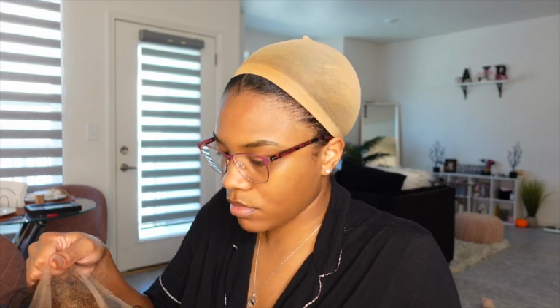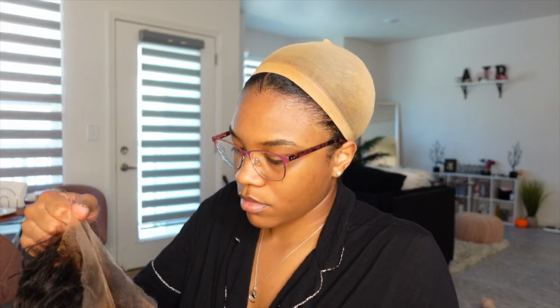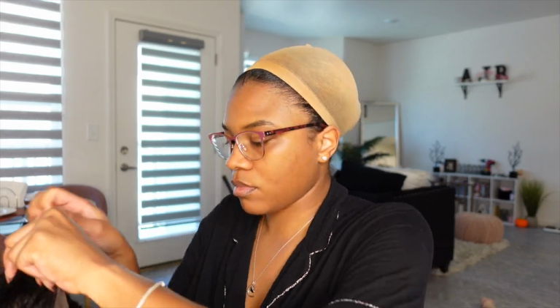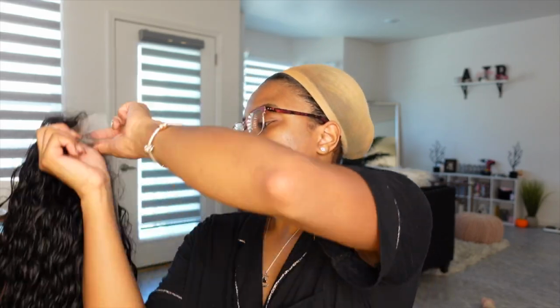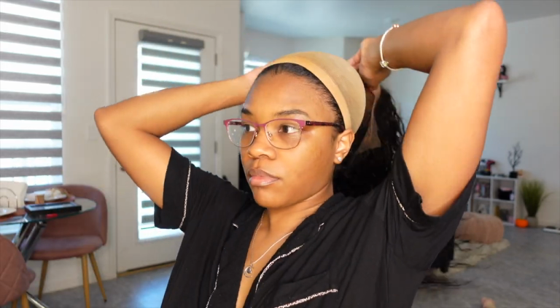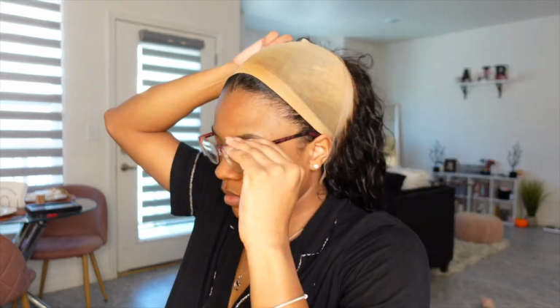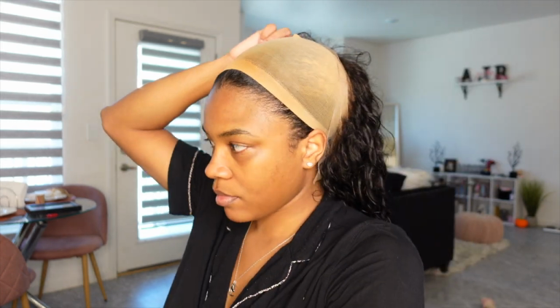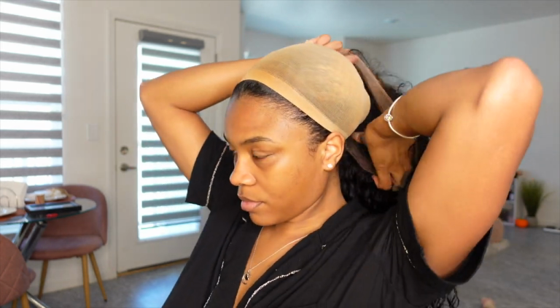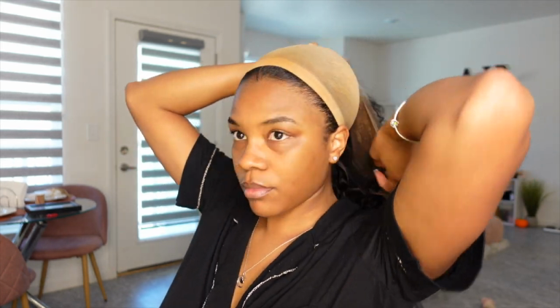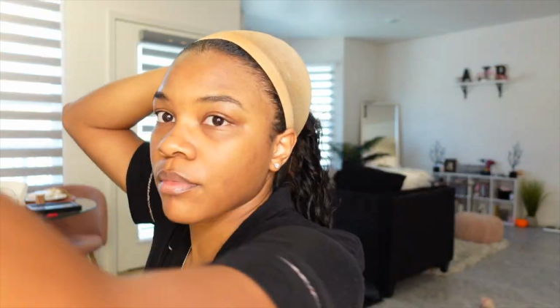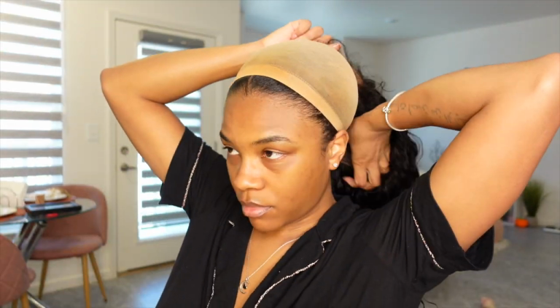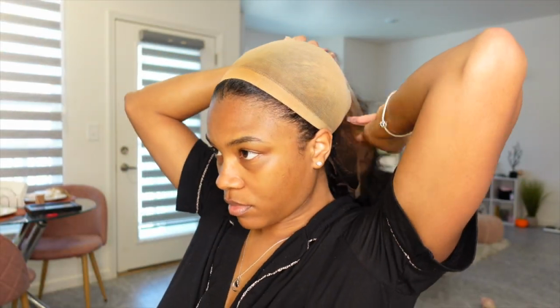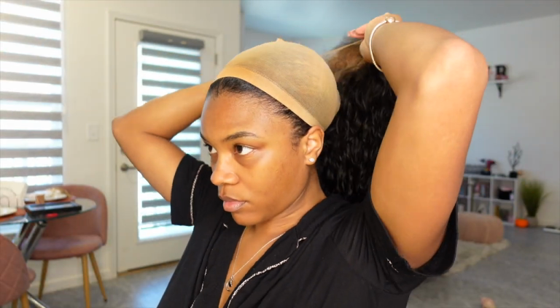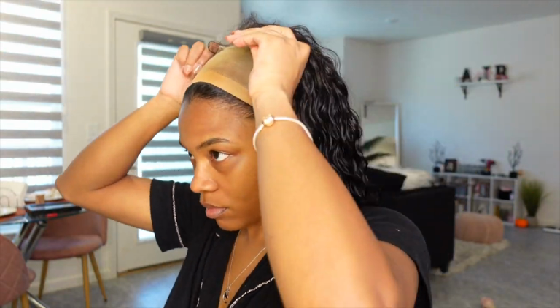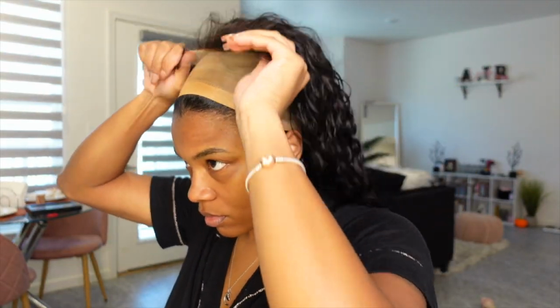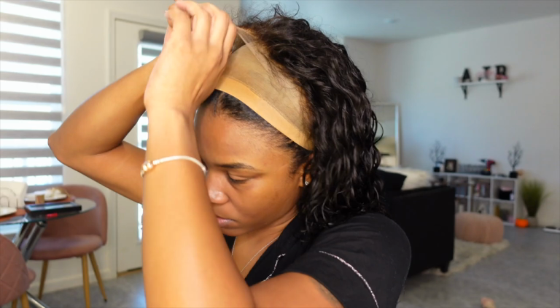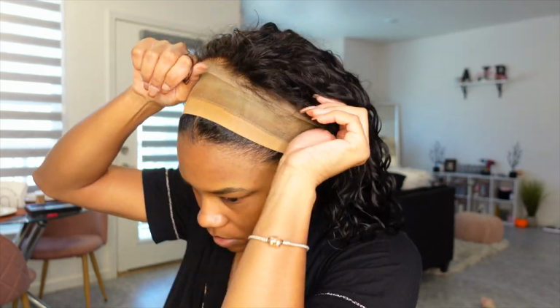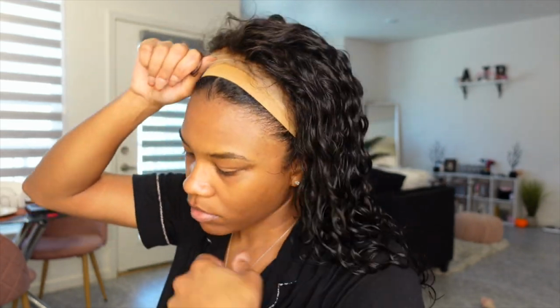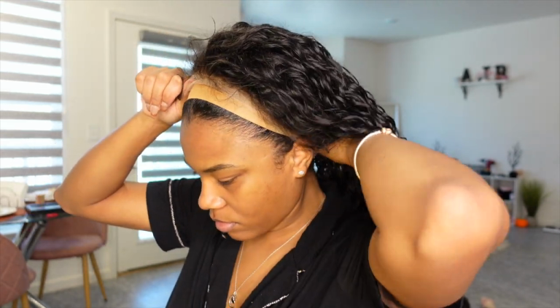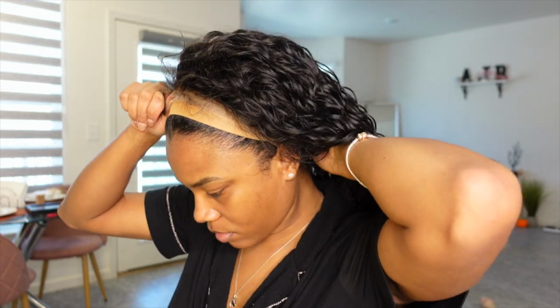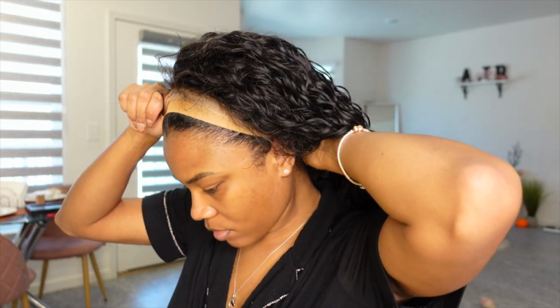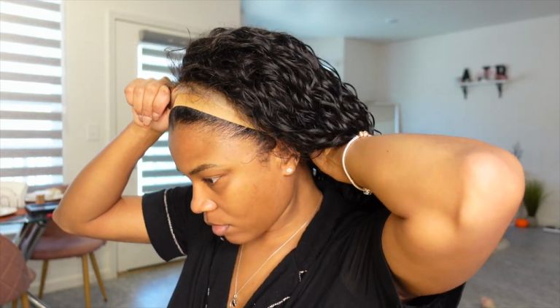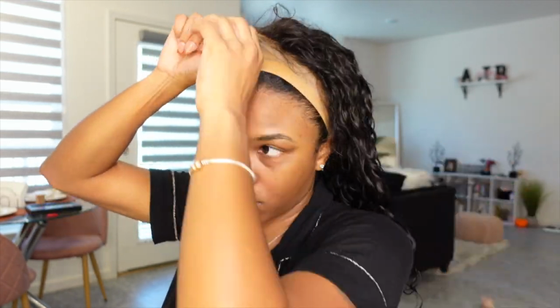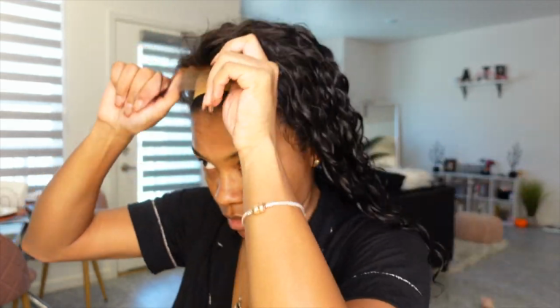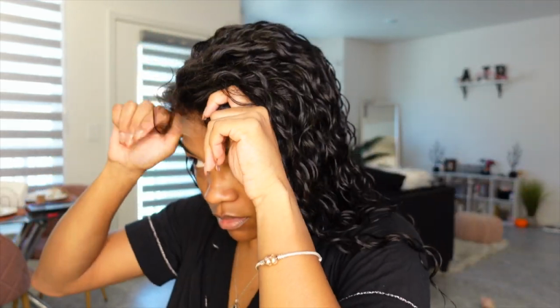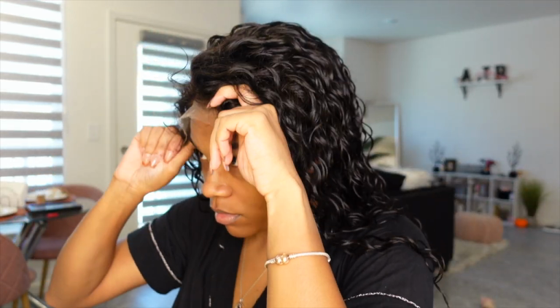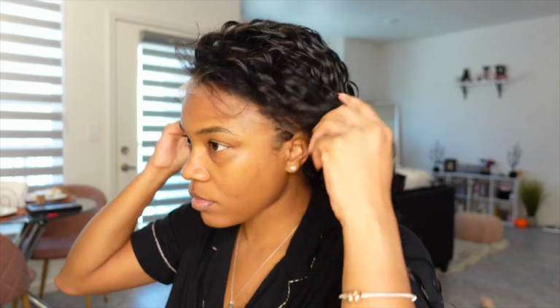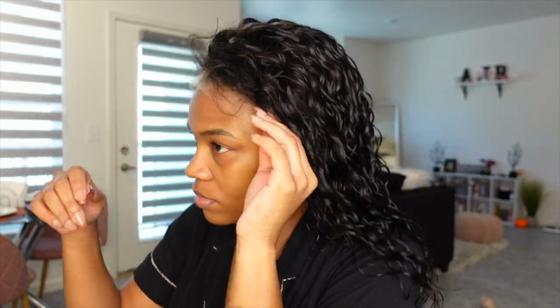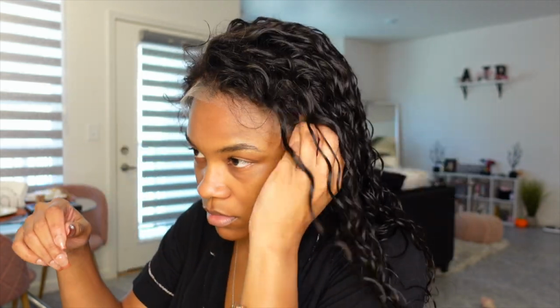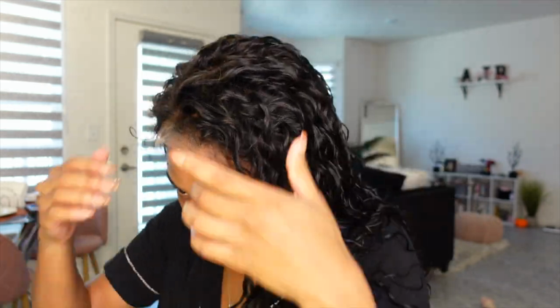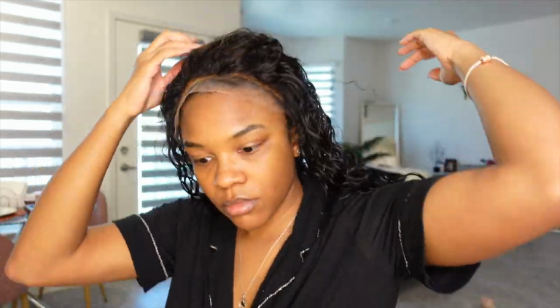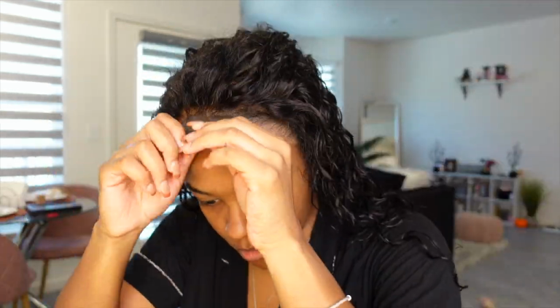After washing out the bleach, I go ahead and put the wig on my head. I always put the wig on my head first to see how it fits, to see if I need to add the elastic band or adjust the back straps, and to decide whether I want to use the combs or not.